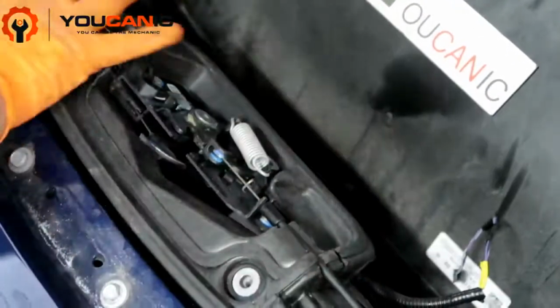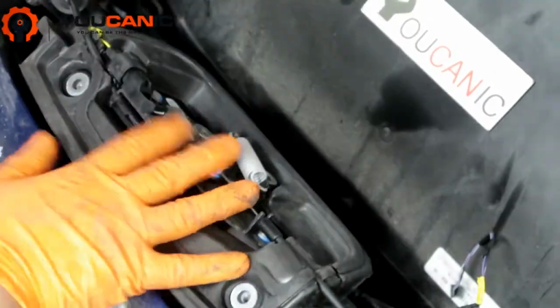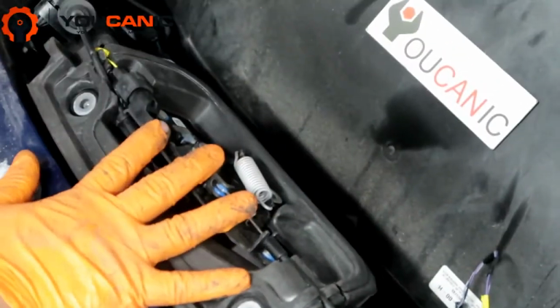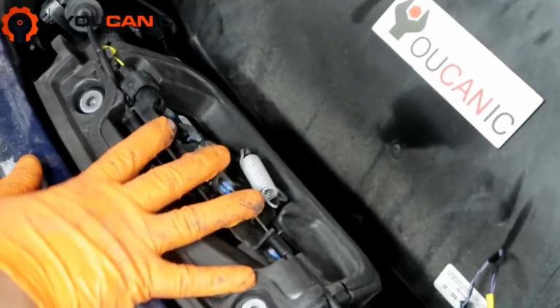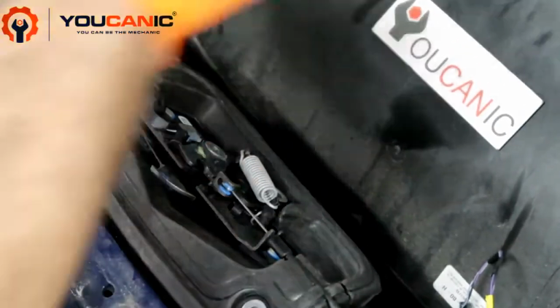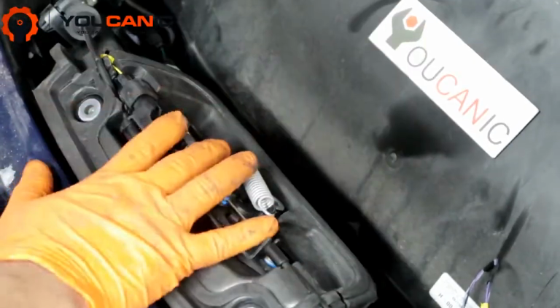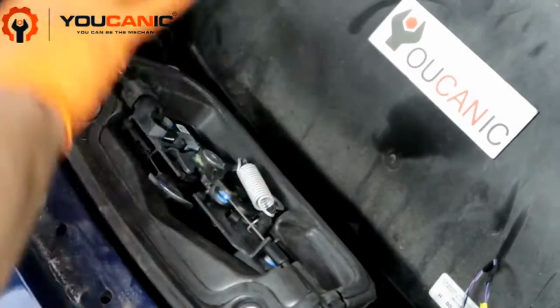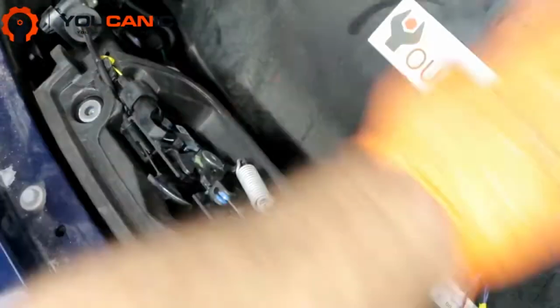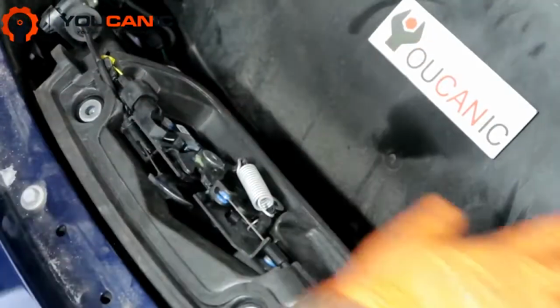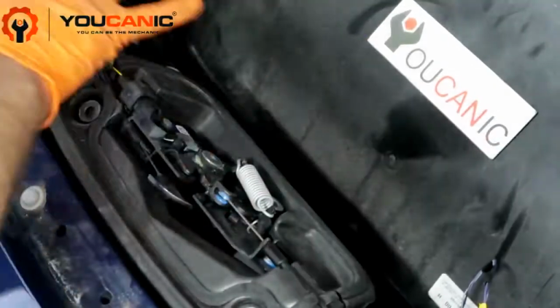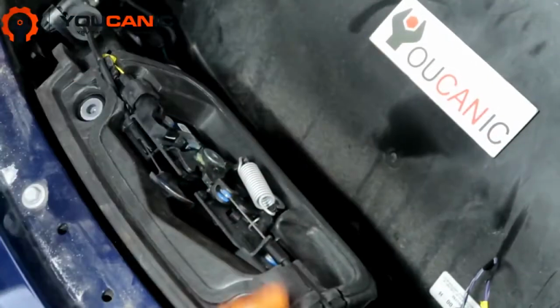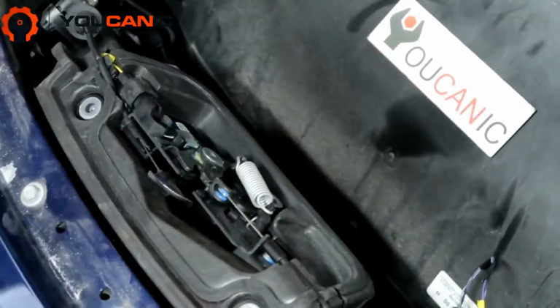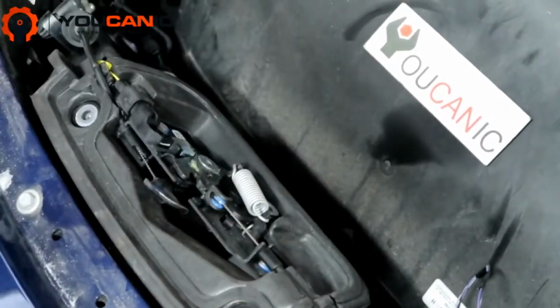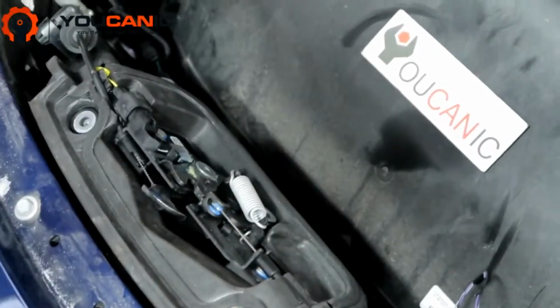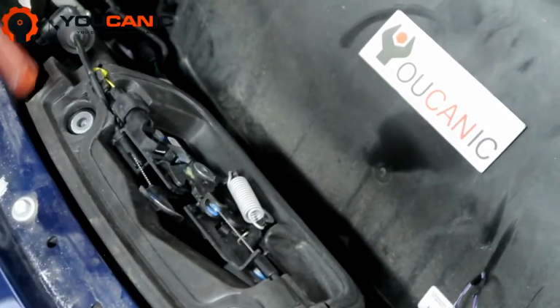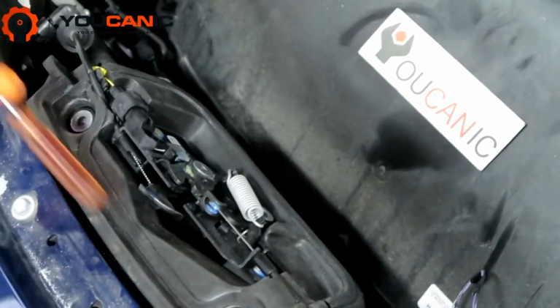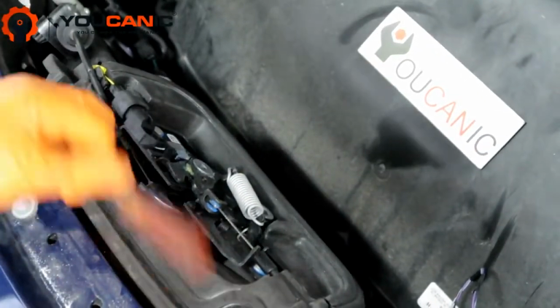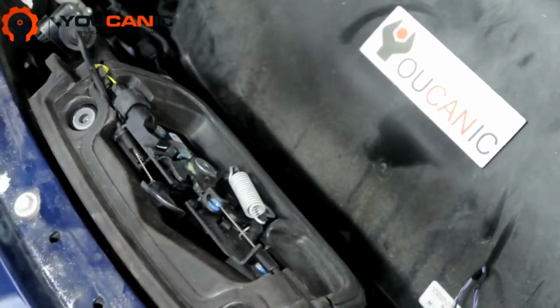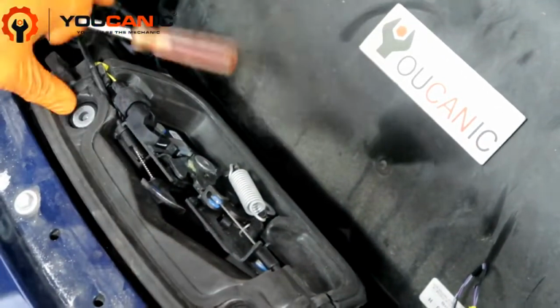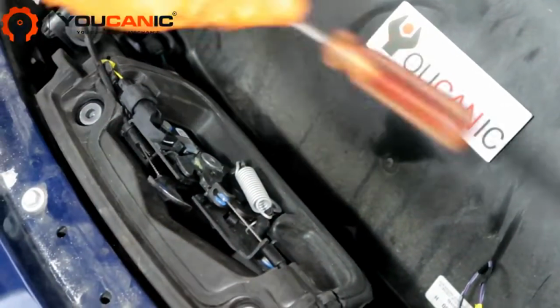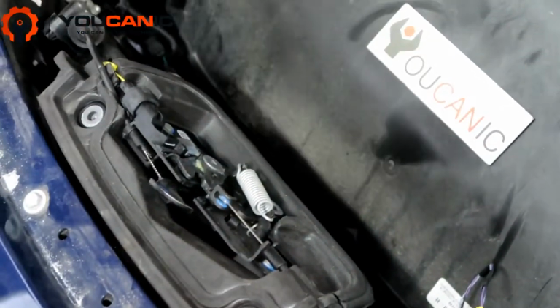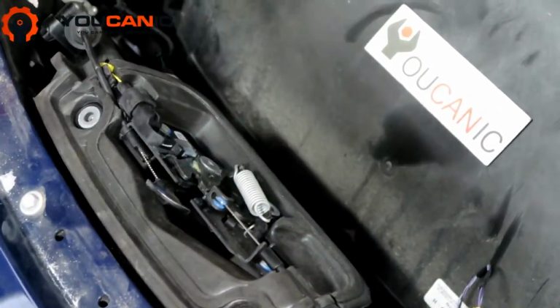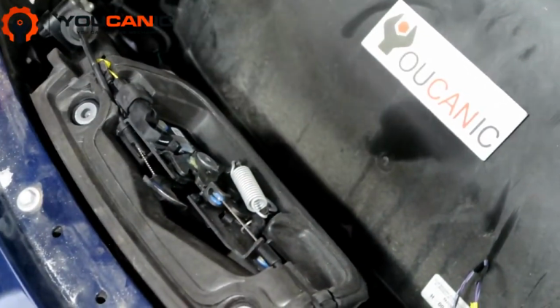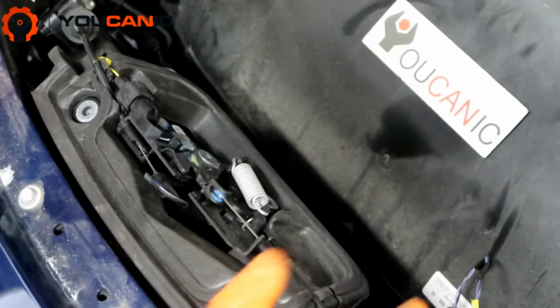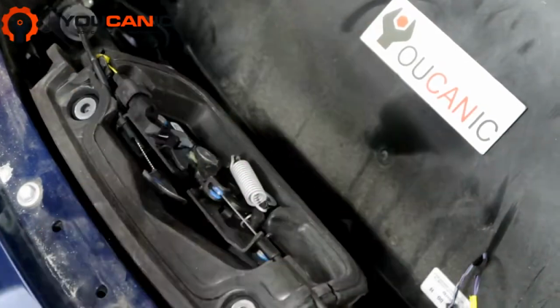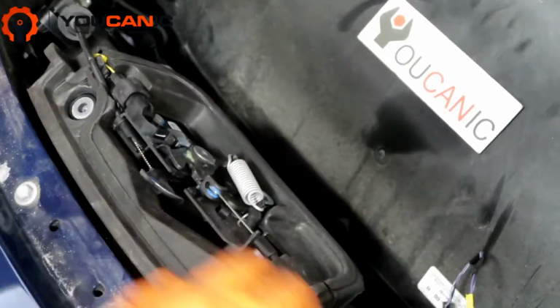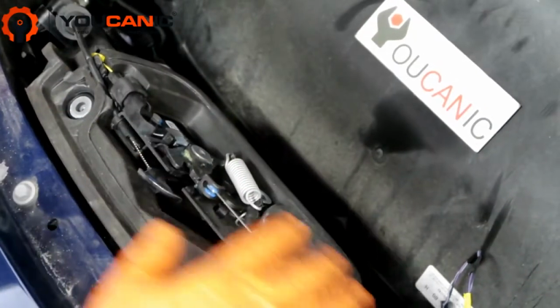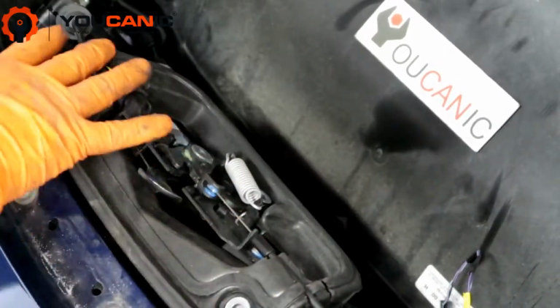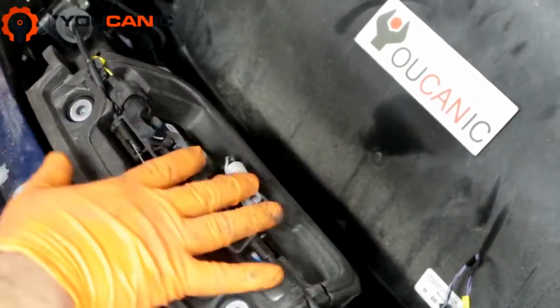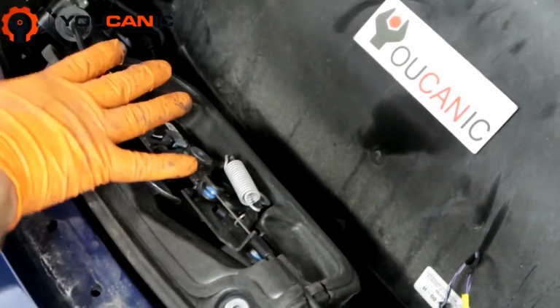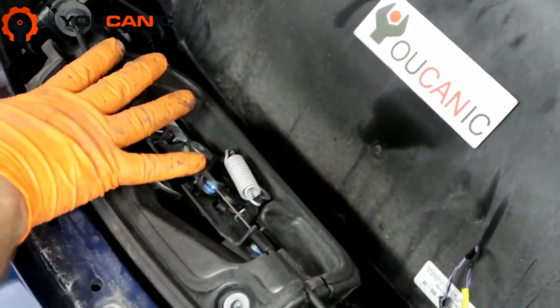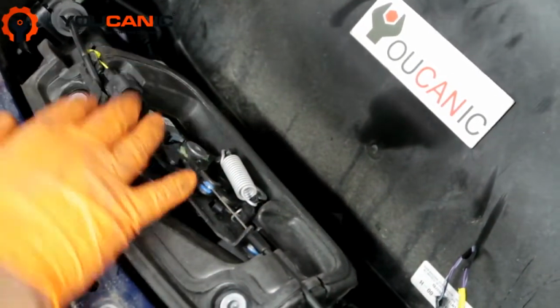Here is the hood latch, and you can access this once you remove the cover. It's pretty straightforward — a couple of bolts here and two in the back, and you move that cover off. And right here is the hood latch.